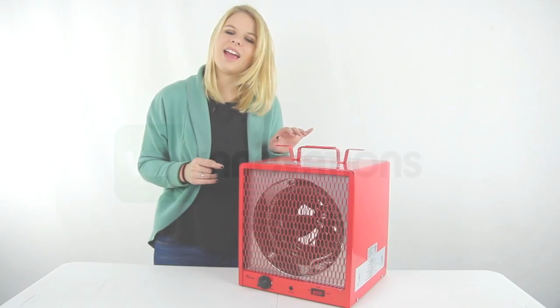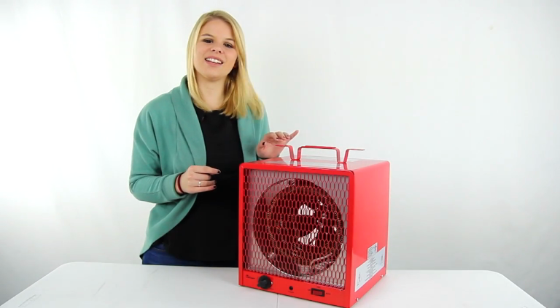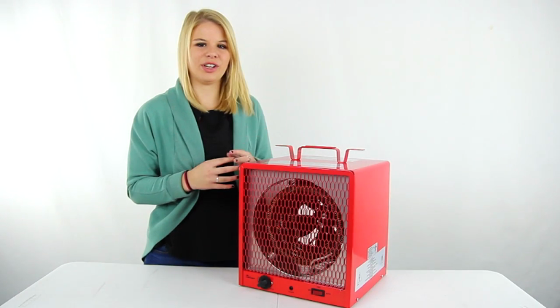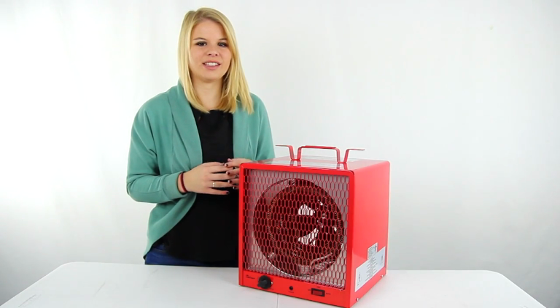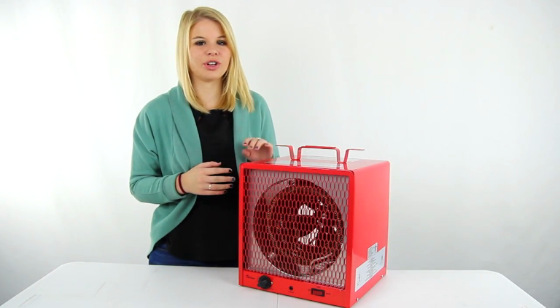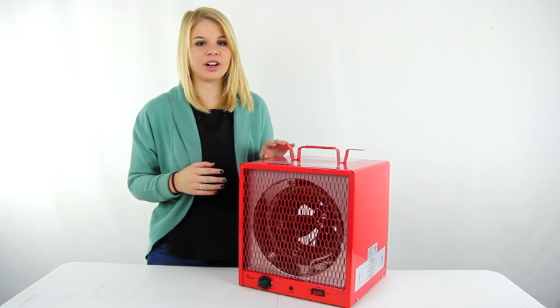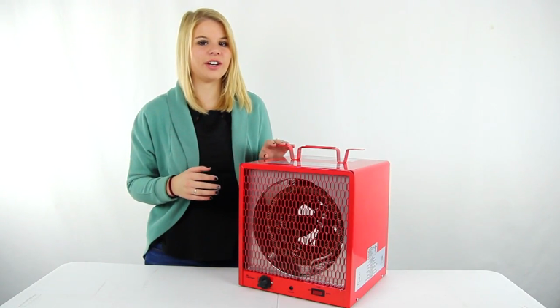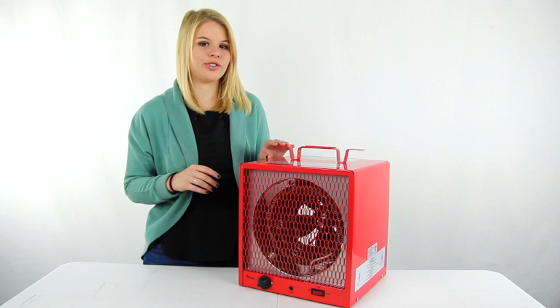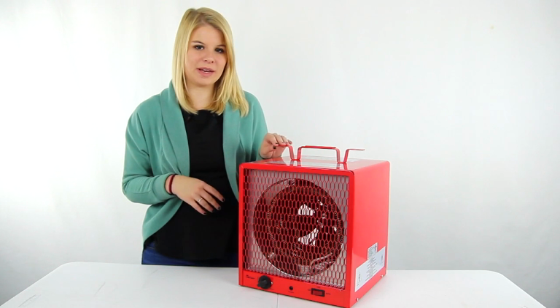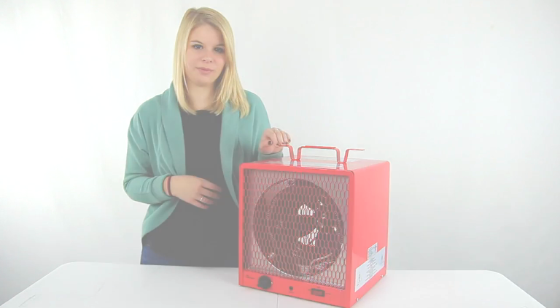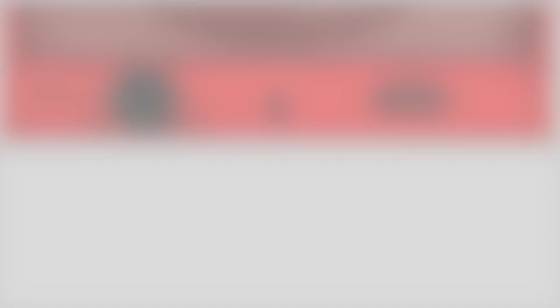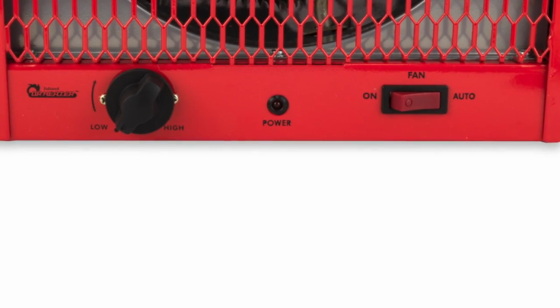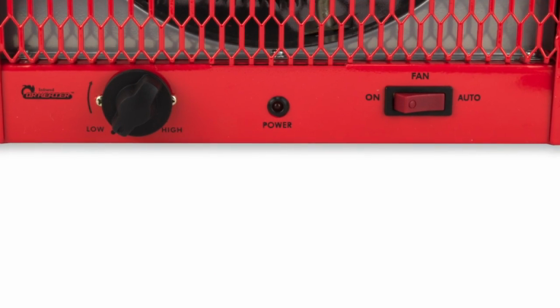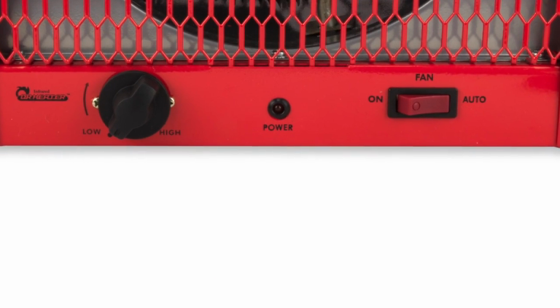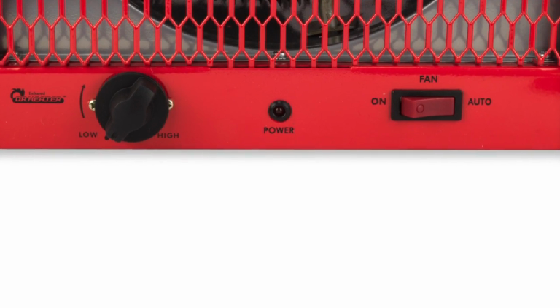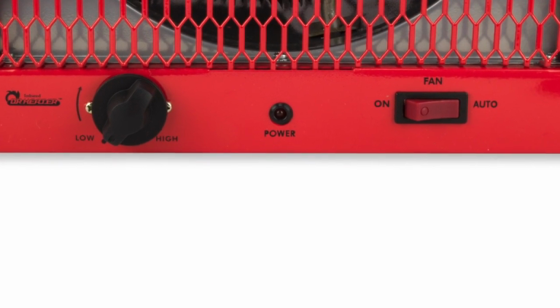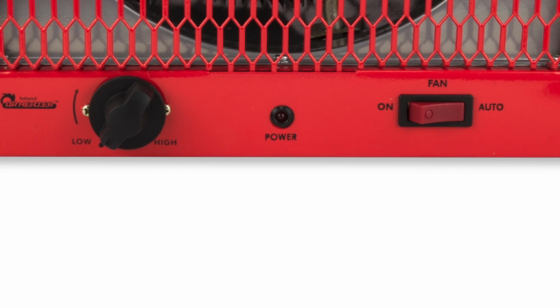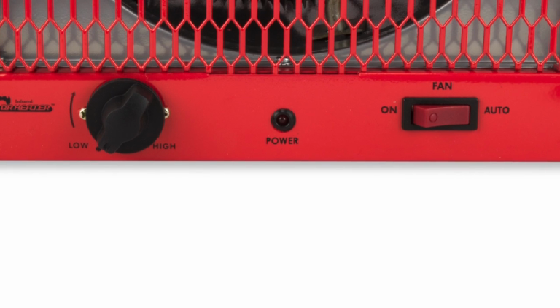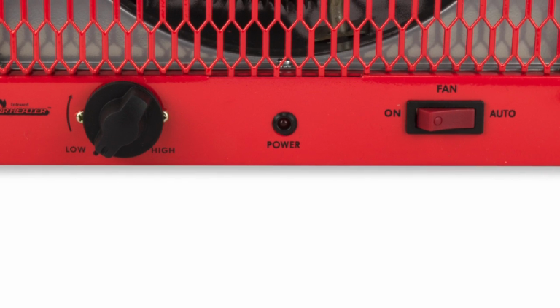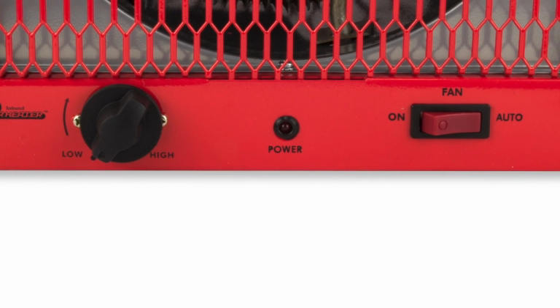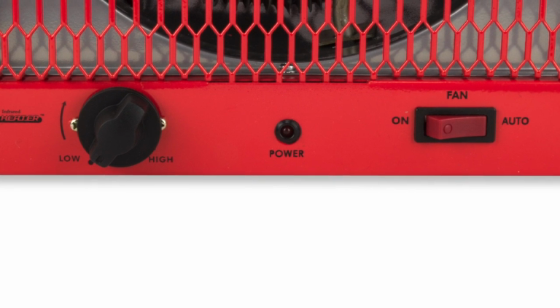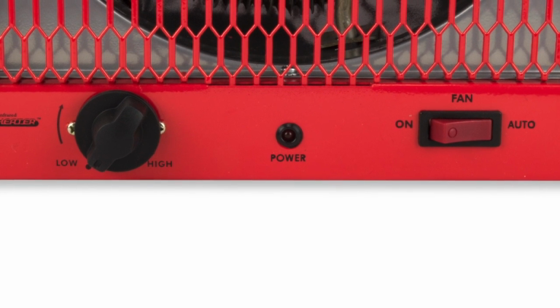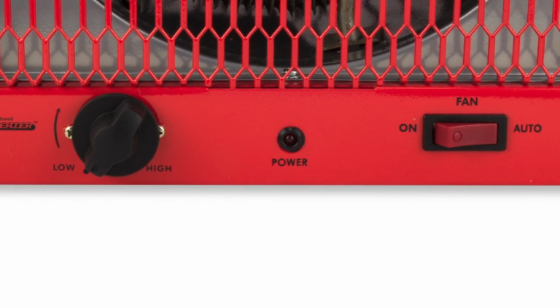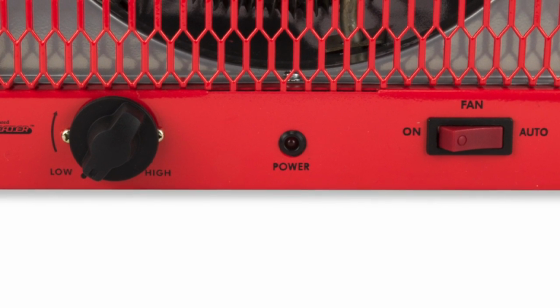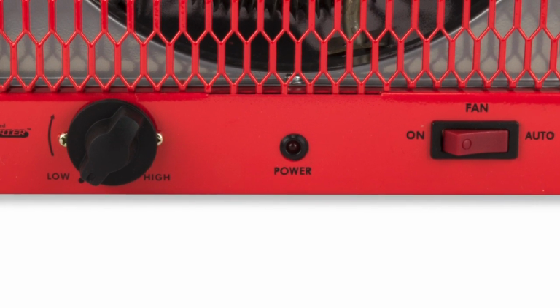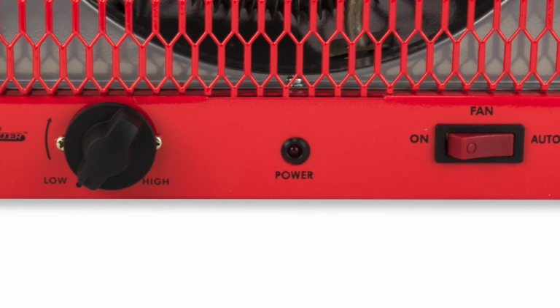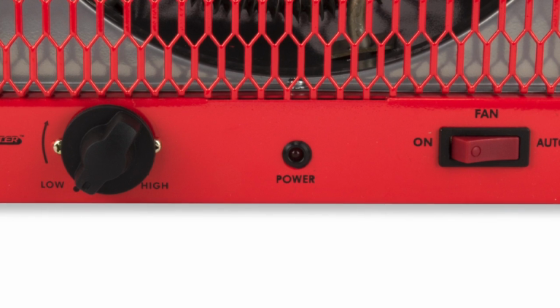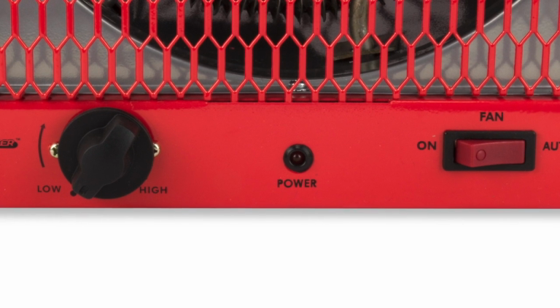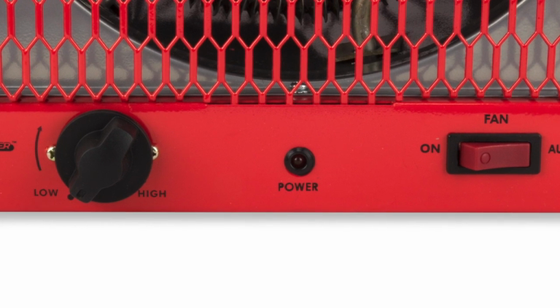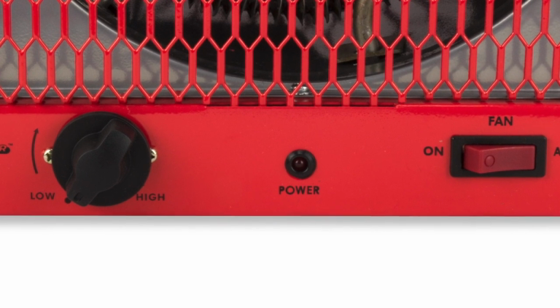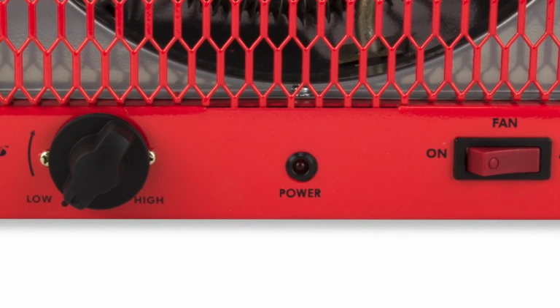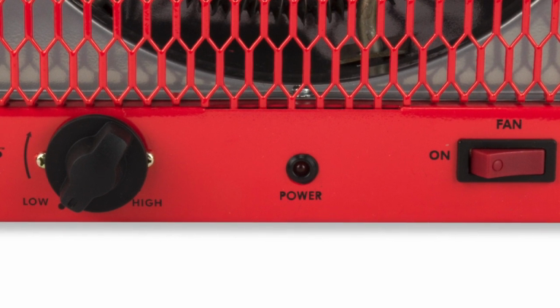Hey guys, I'm Shanley and today I'm going to show you this Dr. Heater Industrial Space Heater. This electric heater can heat up to a 600 square foot area, making it great for projects and shops, construction sites, basements, or workshops.